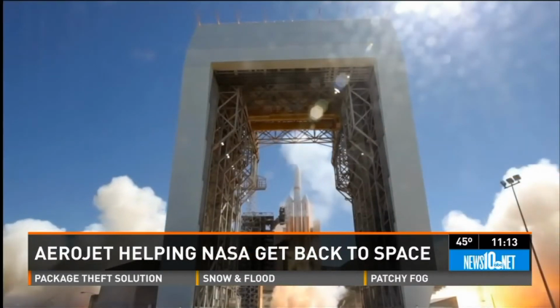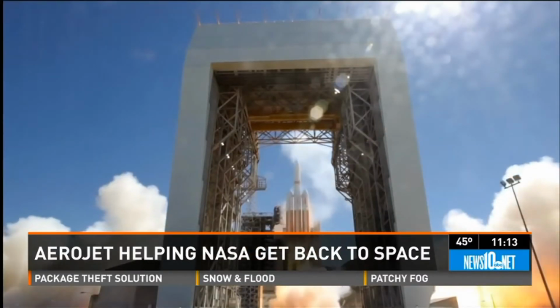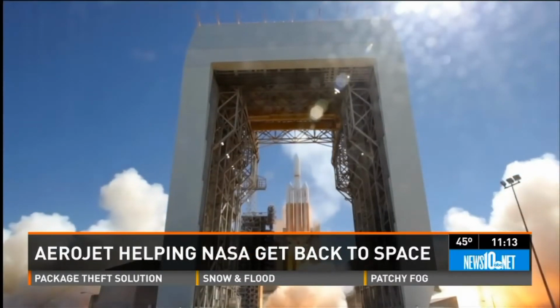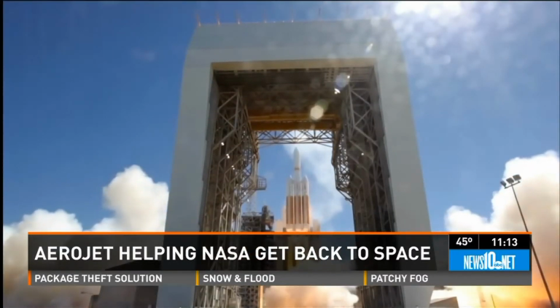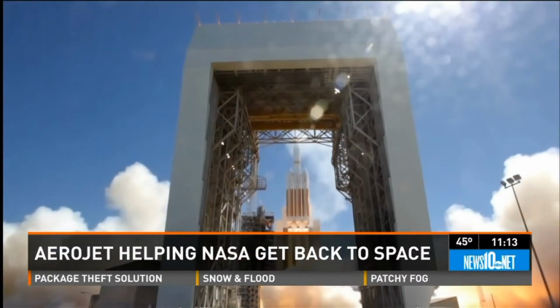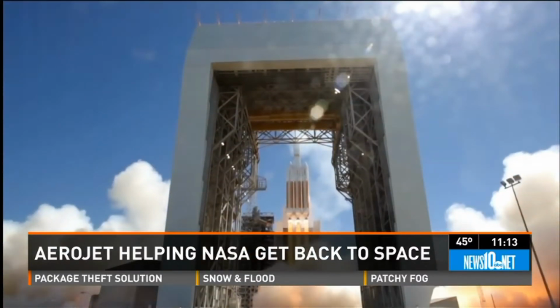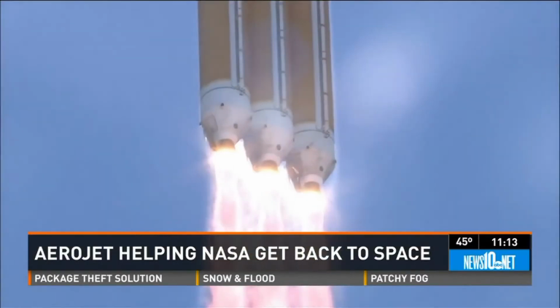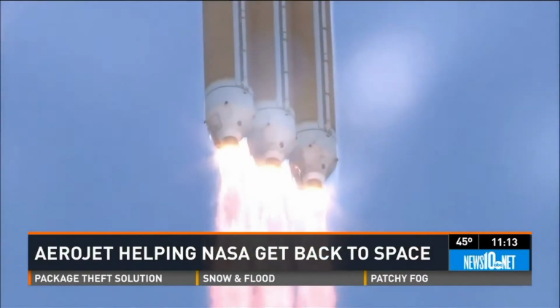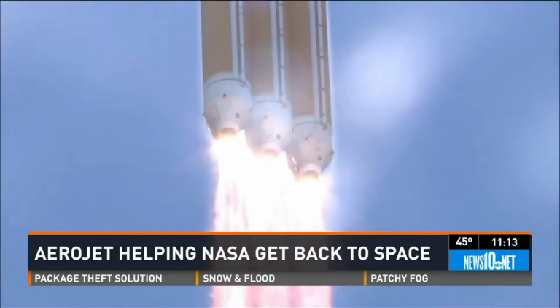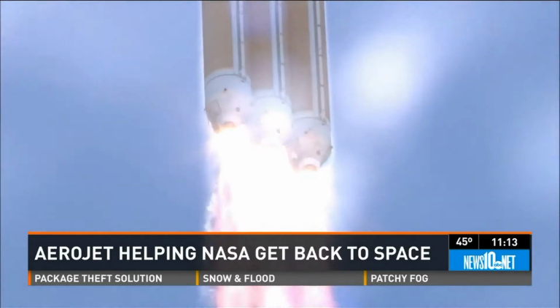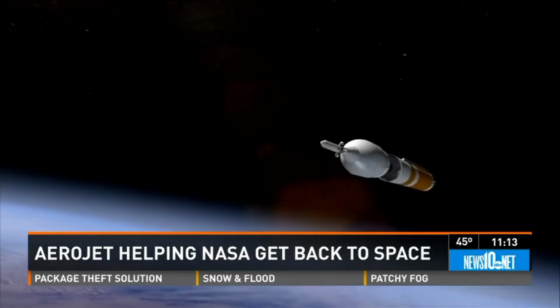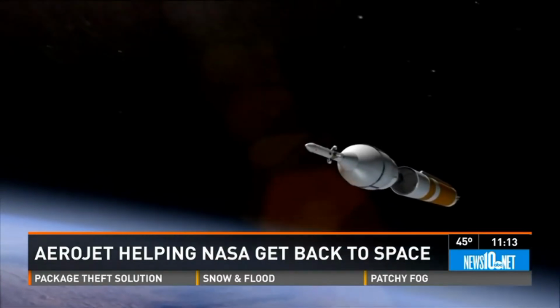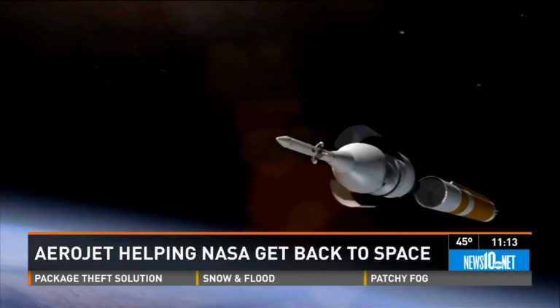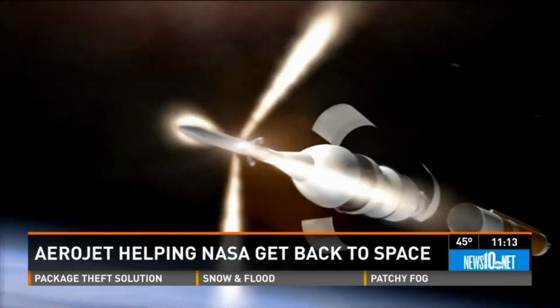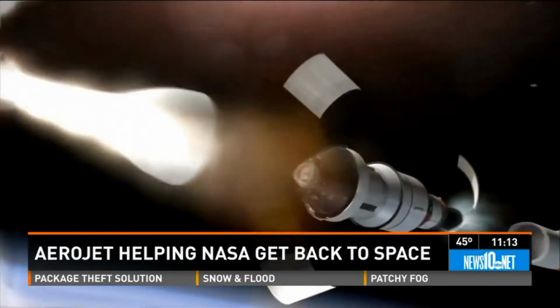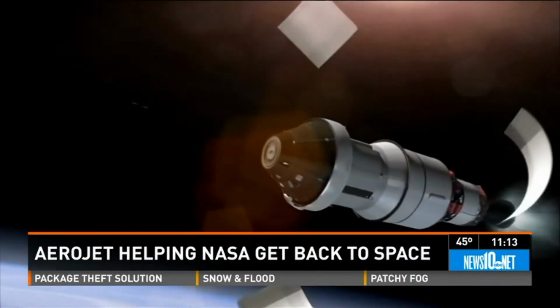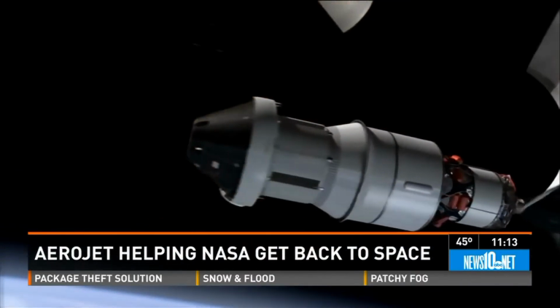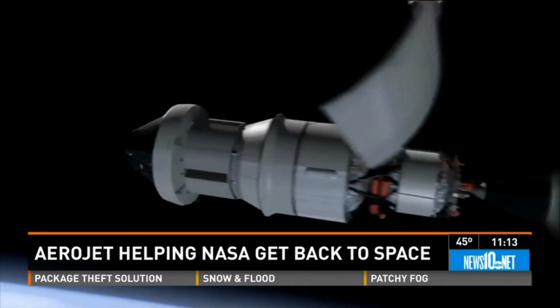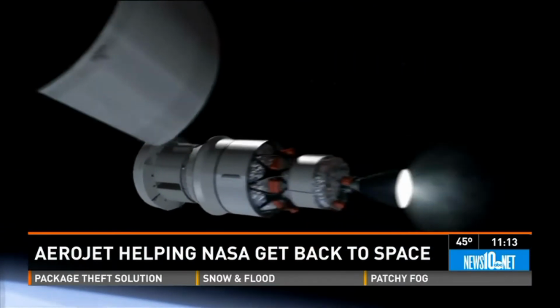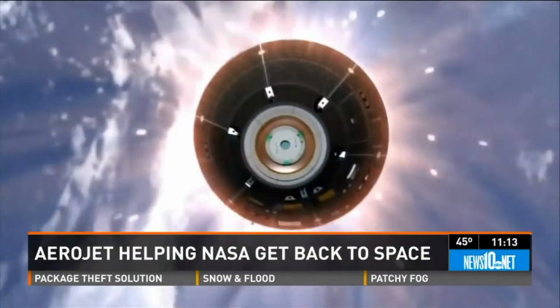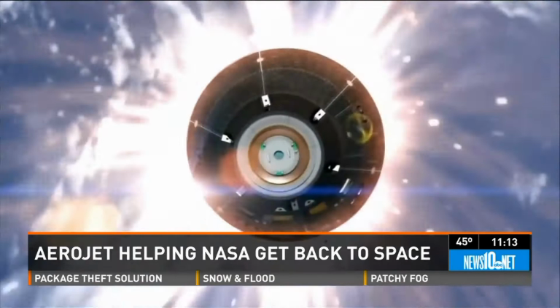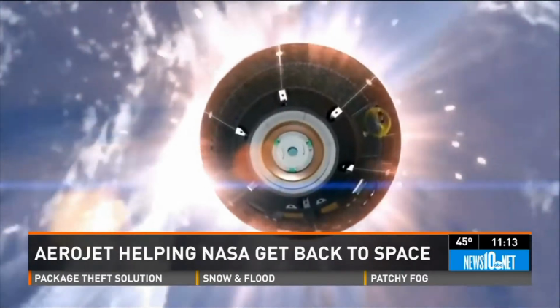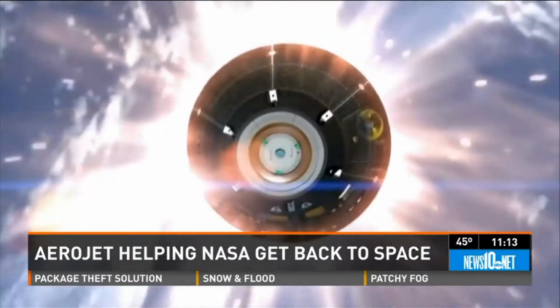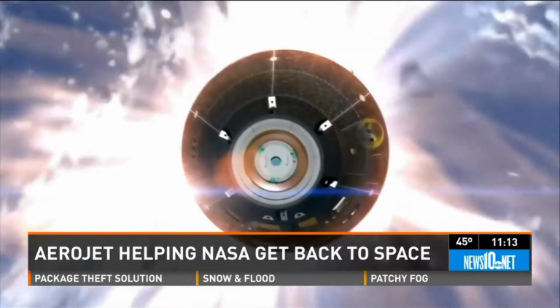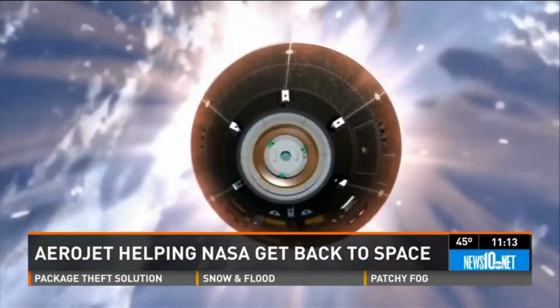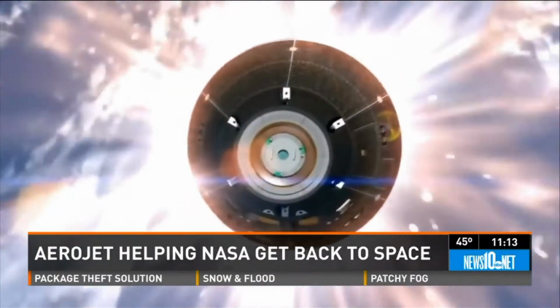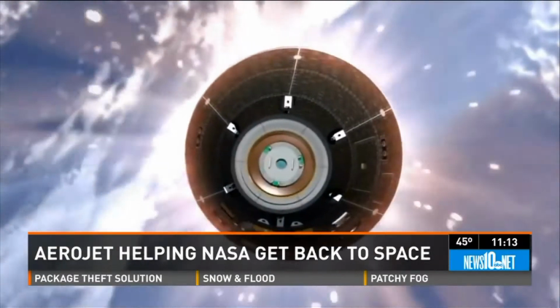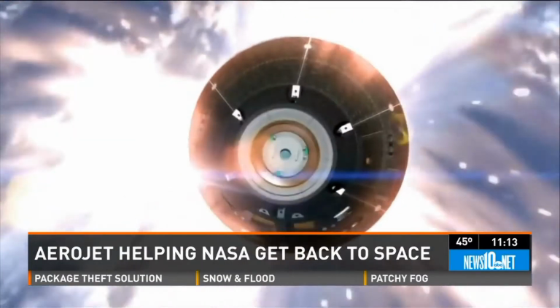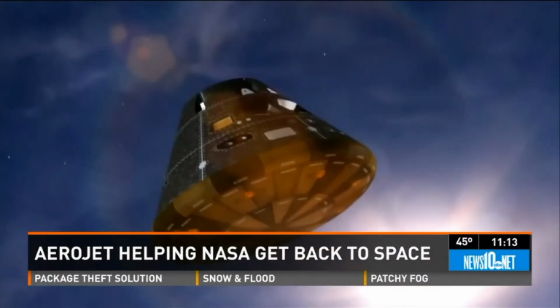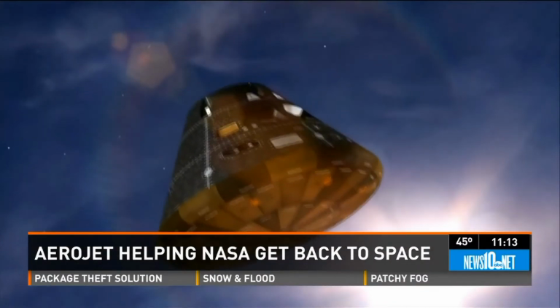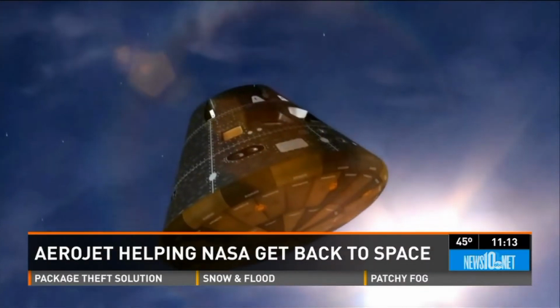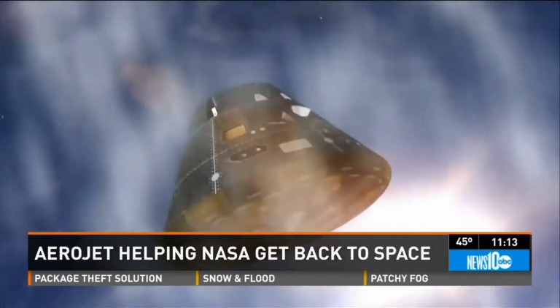On this test flight of the Orion spacecraft, the main rocket engines, the upper stage motors, and the thrusters that maneuver Orion in space and return it to Earth were all built by Aerojet Rocketdyne.